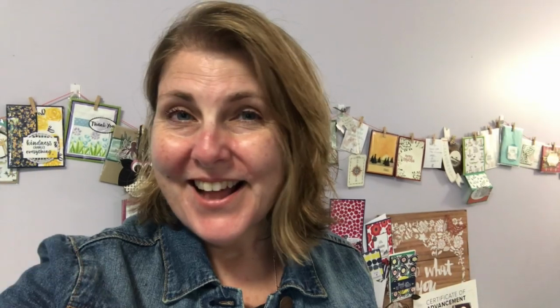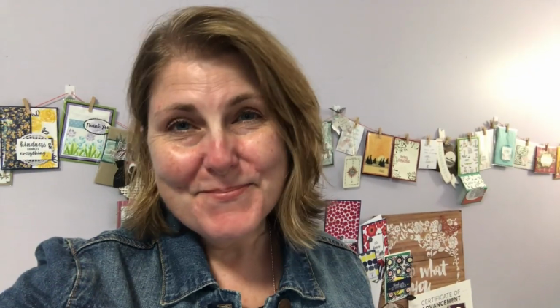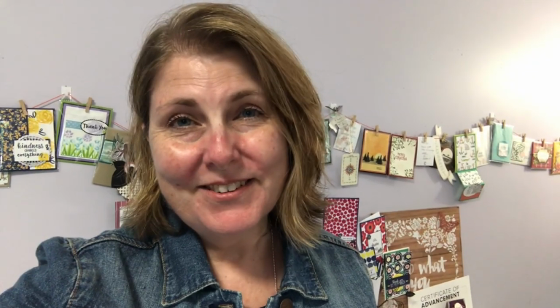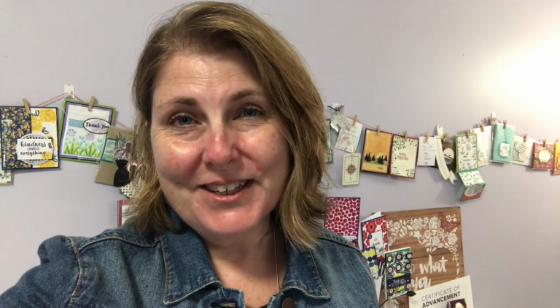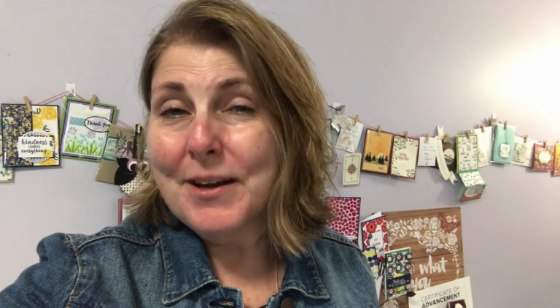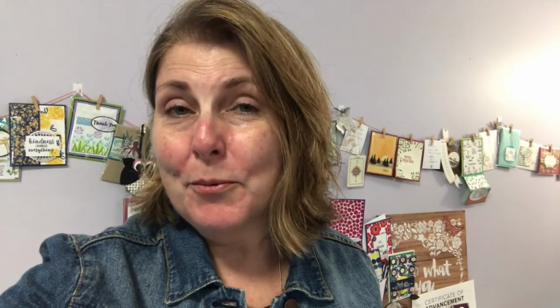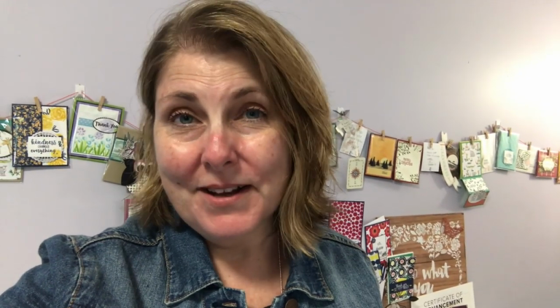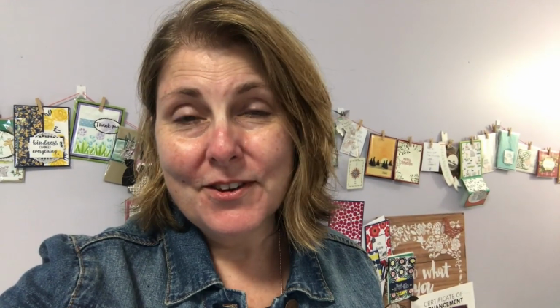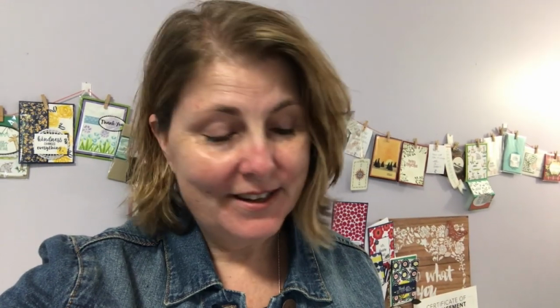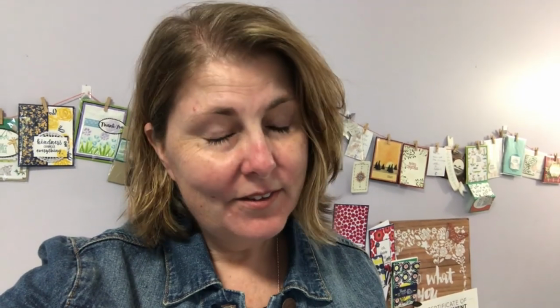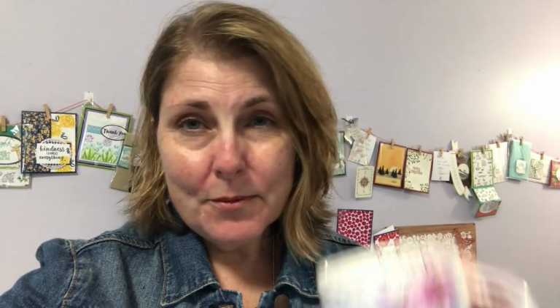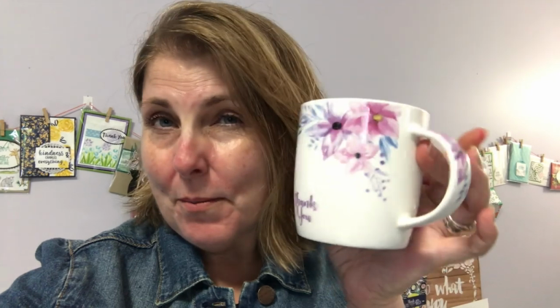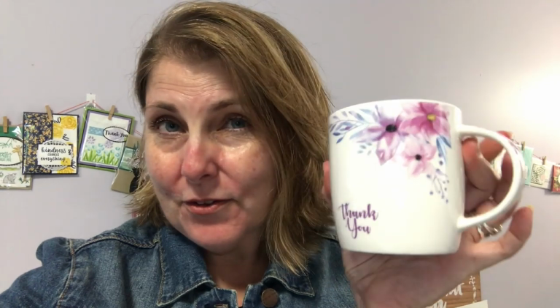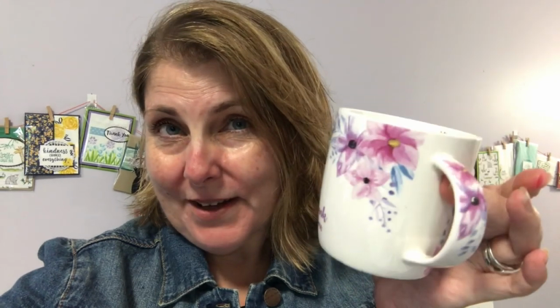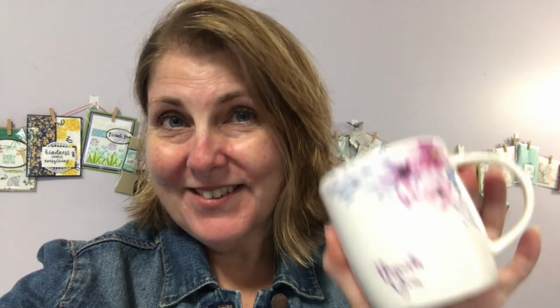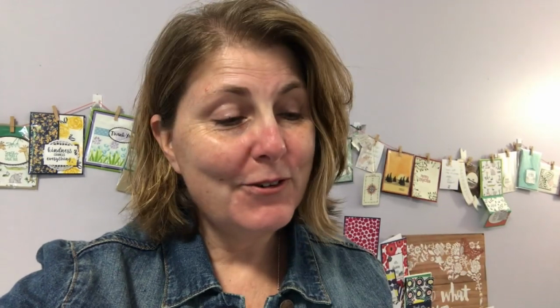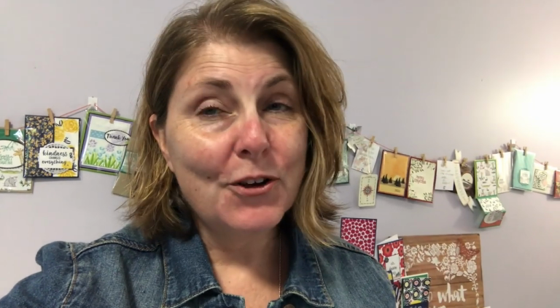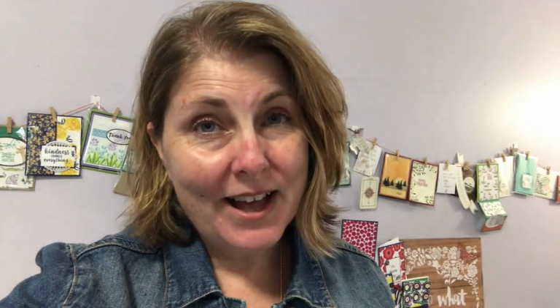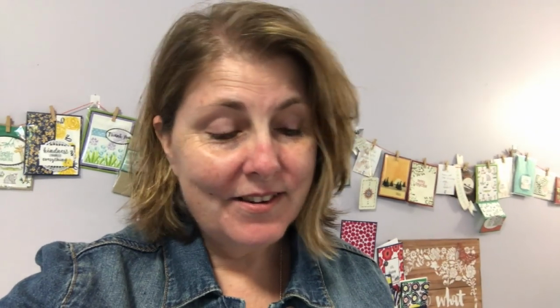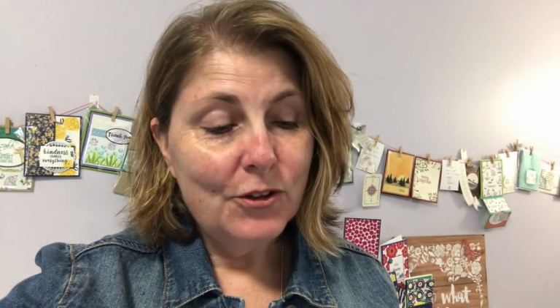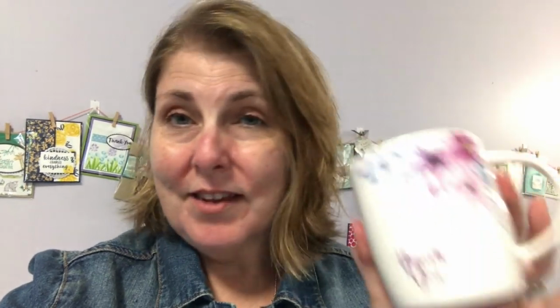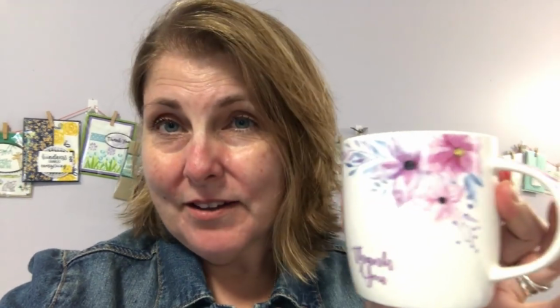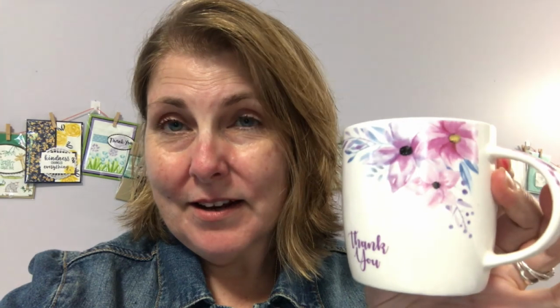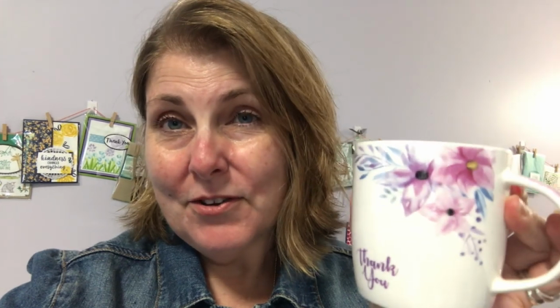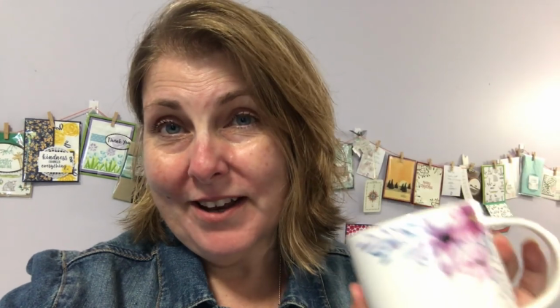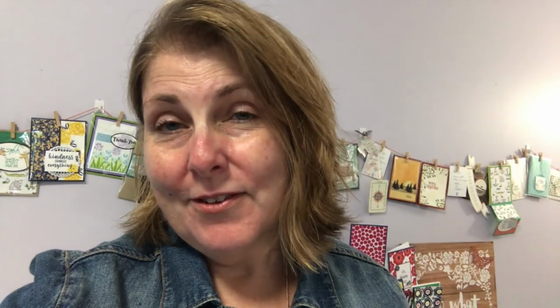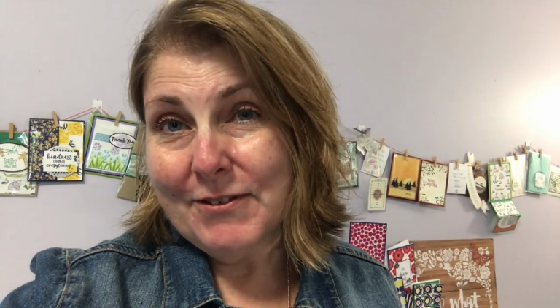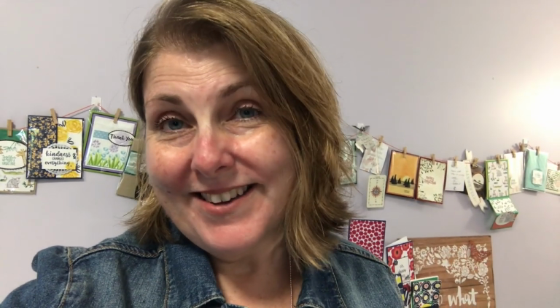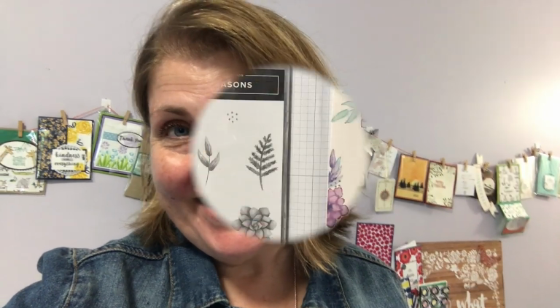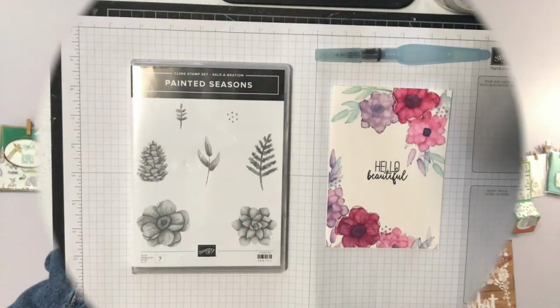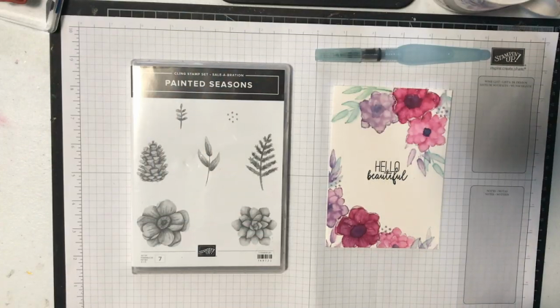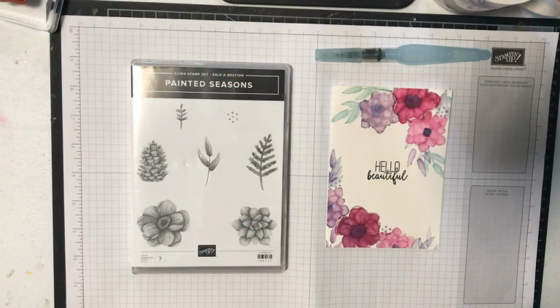Hello, my name is Linda Dahlke. I'm a demonstrator with Stampin' Up! here in Australia, and today I was inspired by this cute mug to create a cool card using the same colors and a similar design, so stick around and see how I did it.